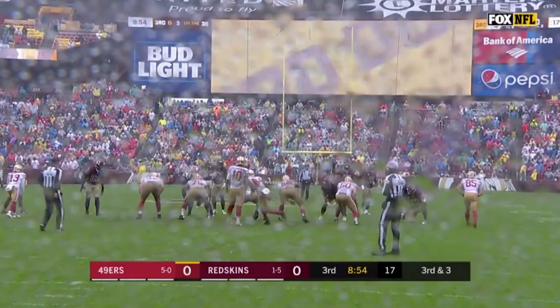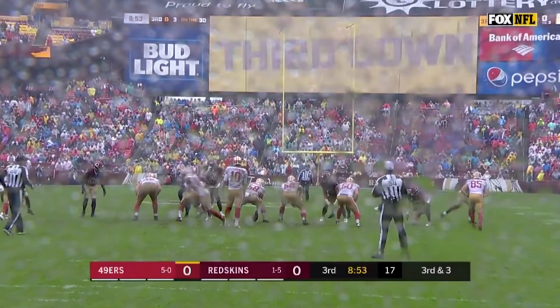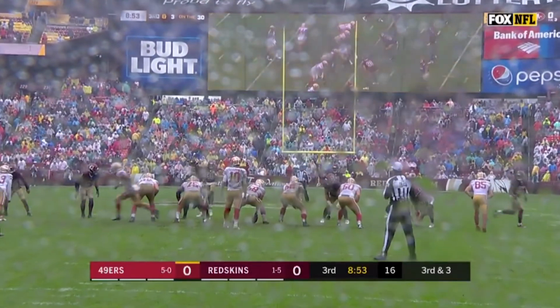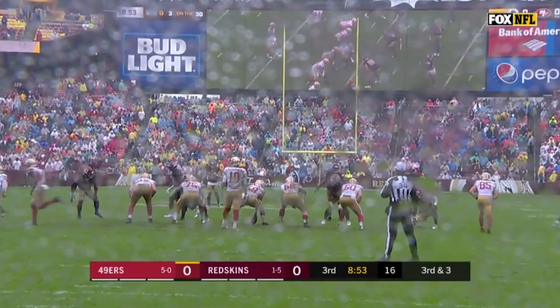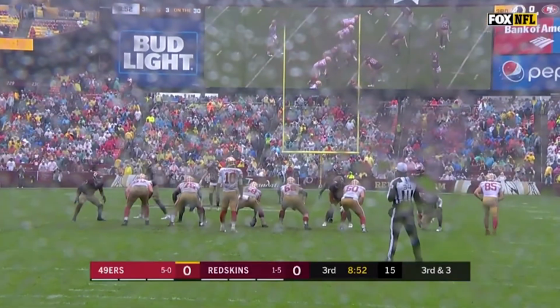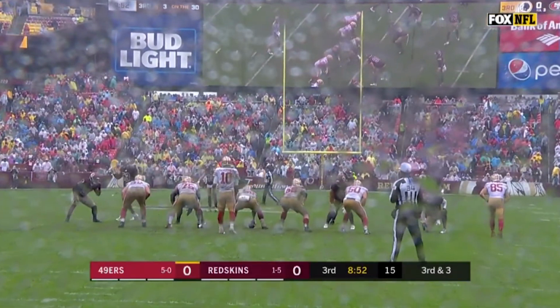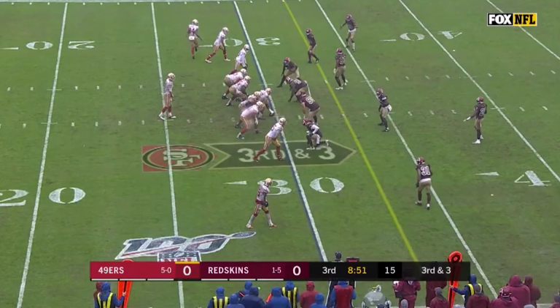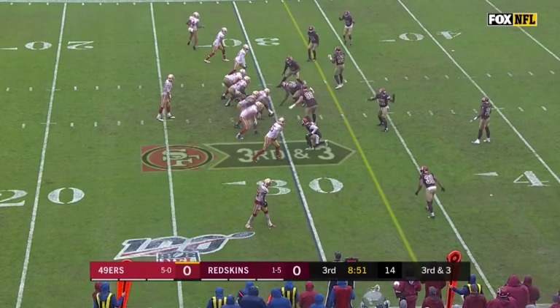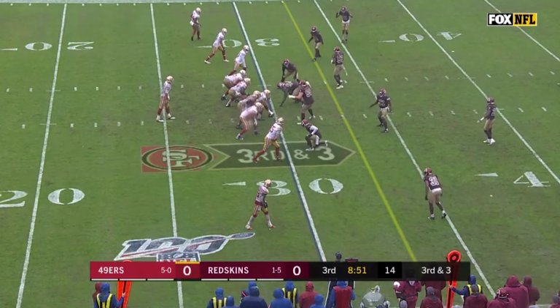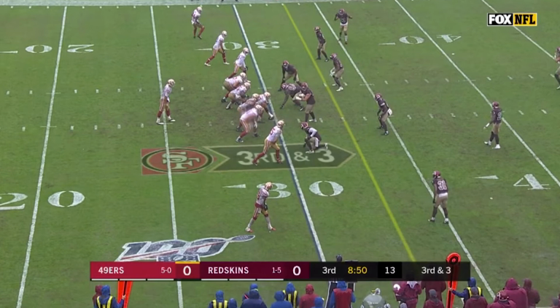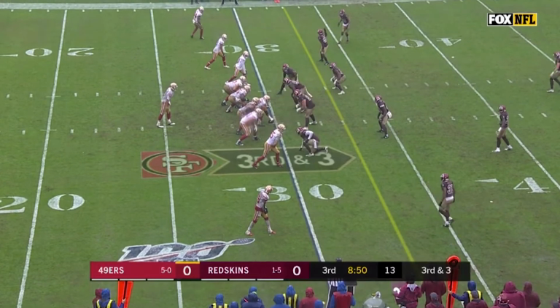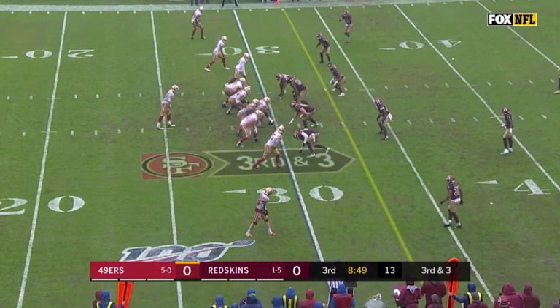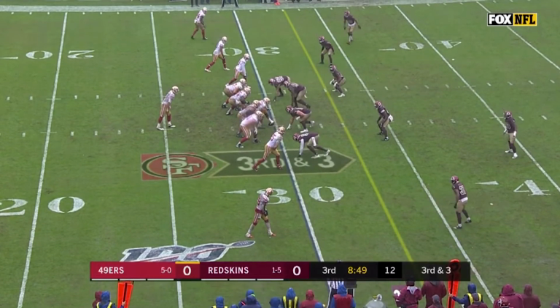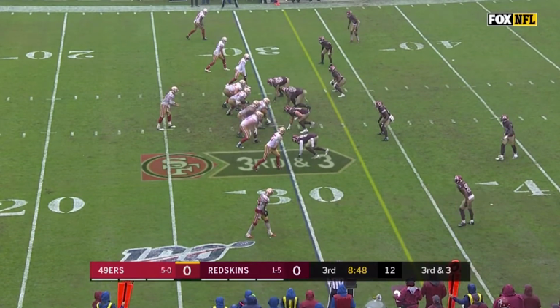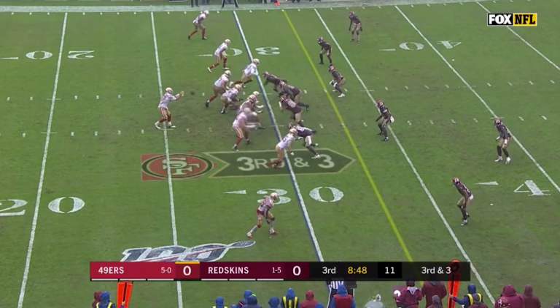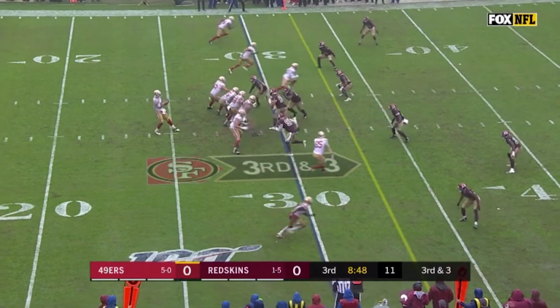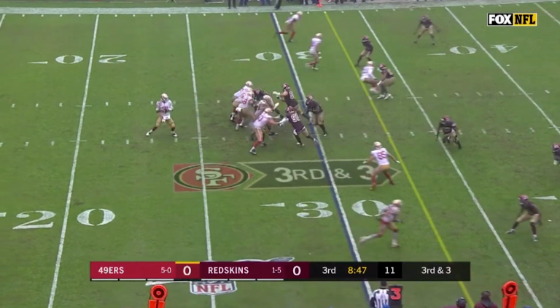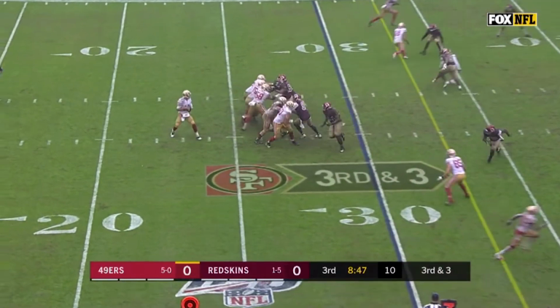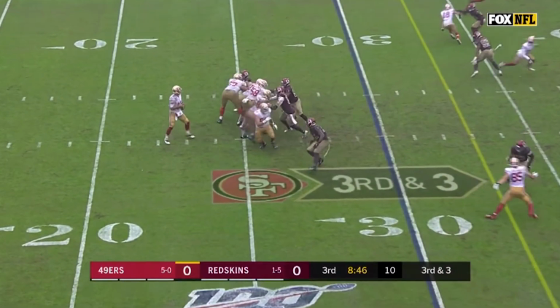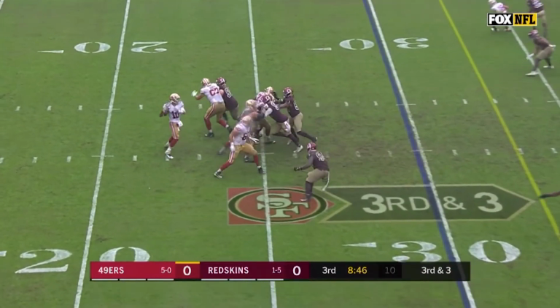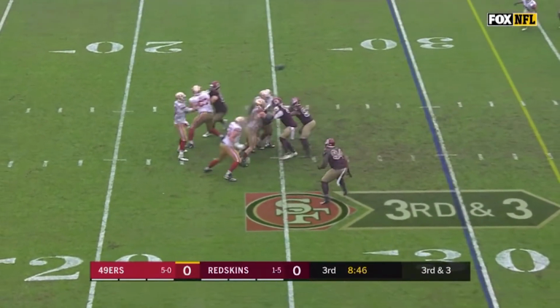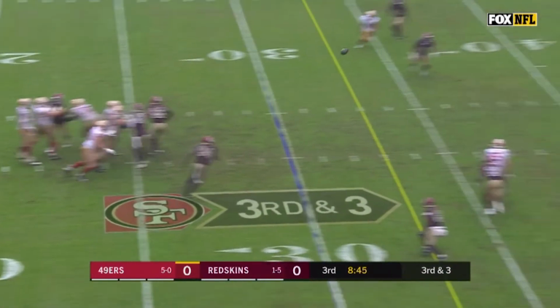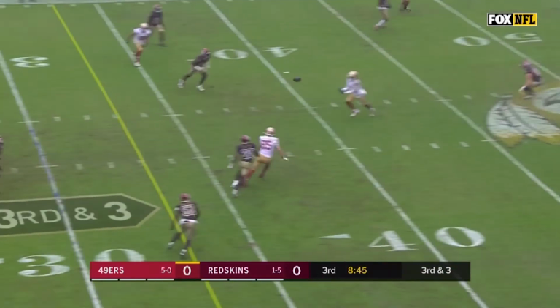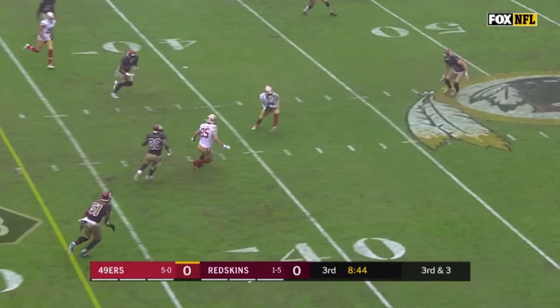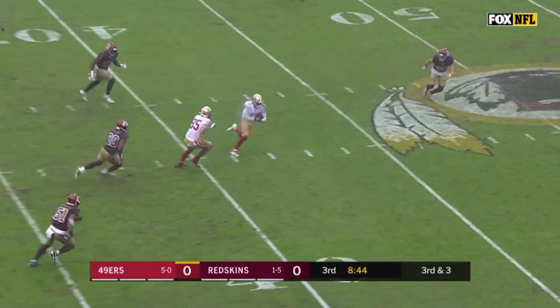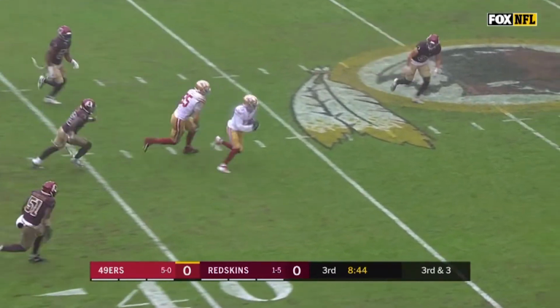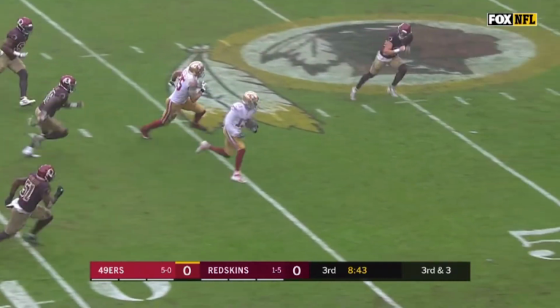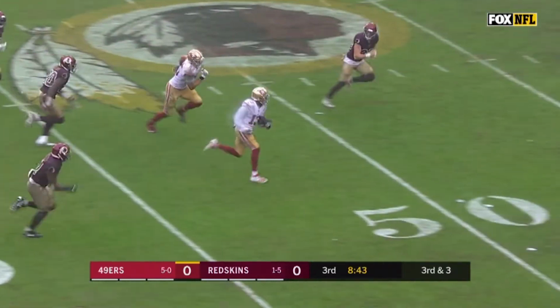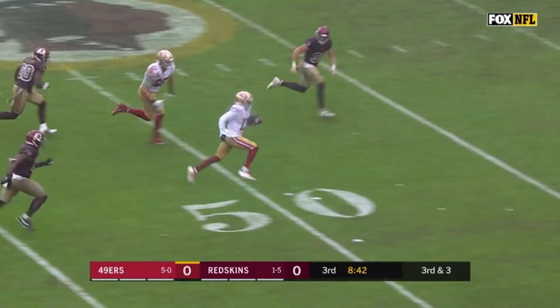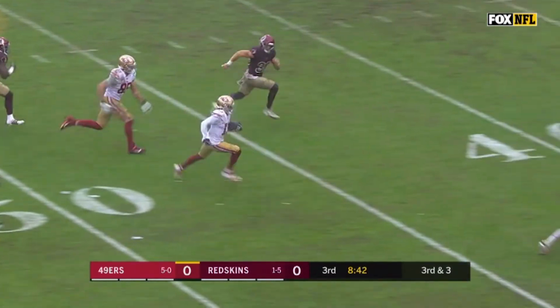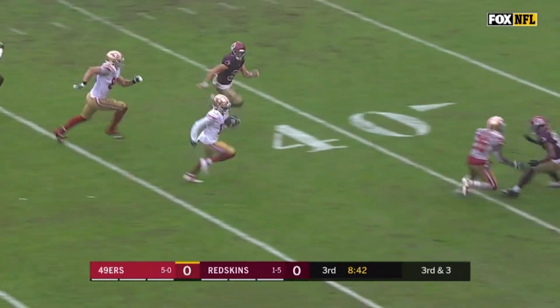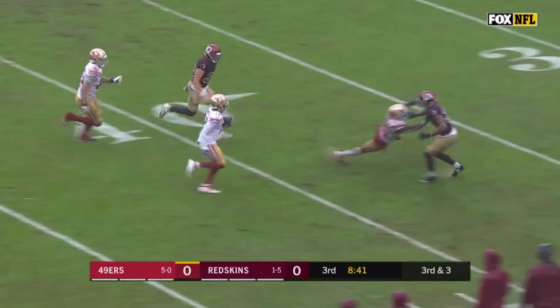What's up Niner fans, this is Aaron Wilson for Inside the 49. On today's episode of 49ers Film Room, we're gonna be breaking down one of the most important plays from the 49ers' 9-0 win over the Washington Redskins — Richie James's 40-yard catch and run from Jimmy Garoppolo.